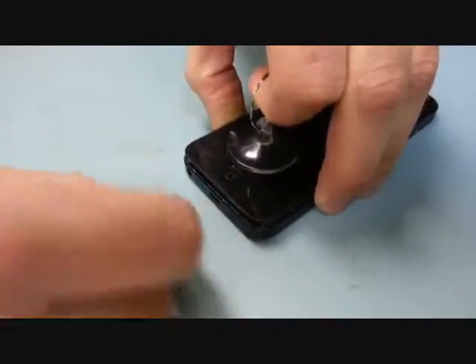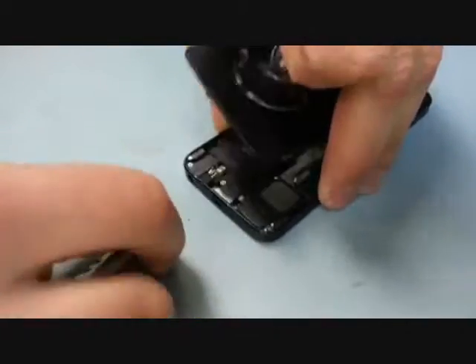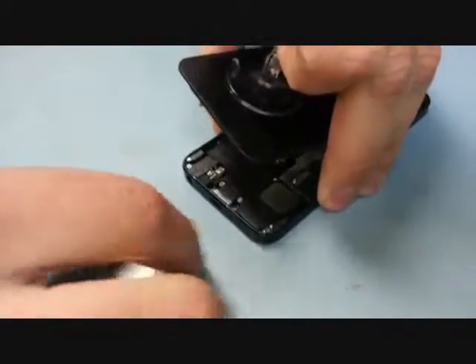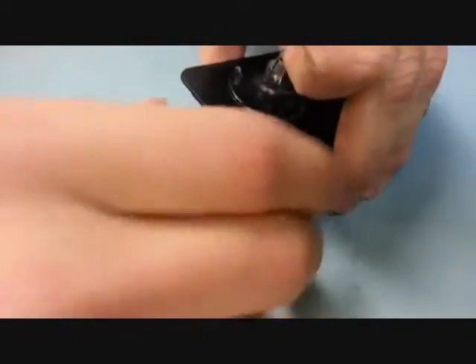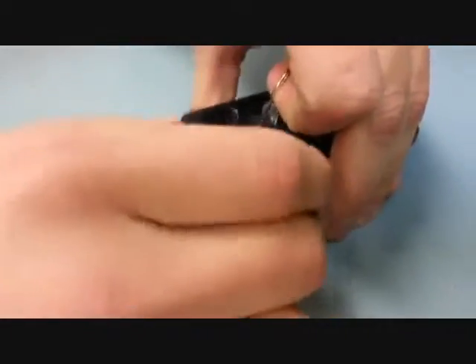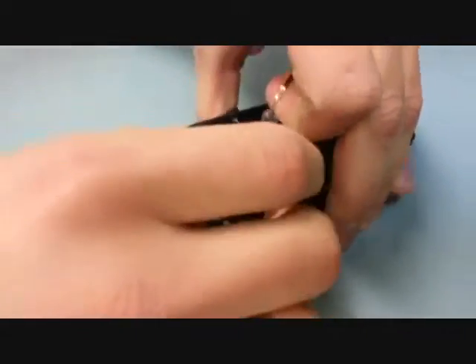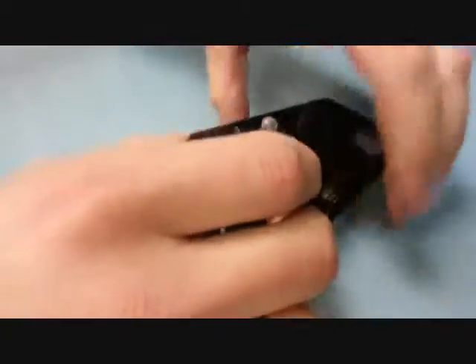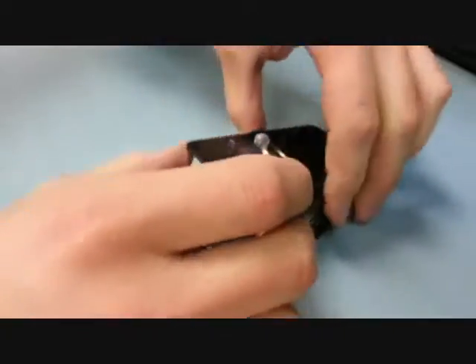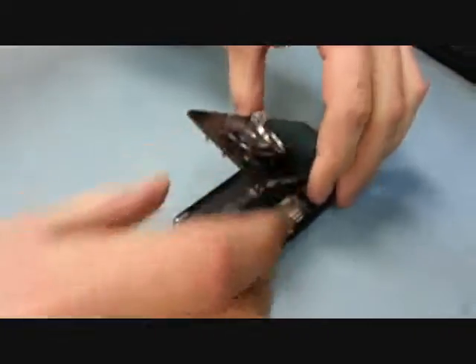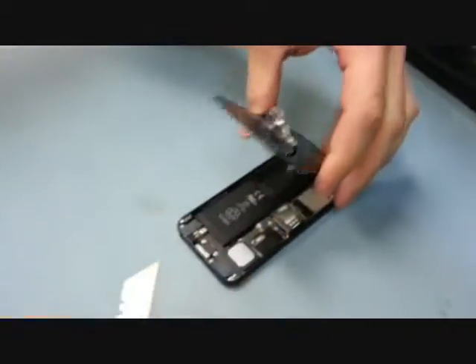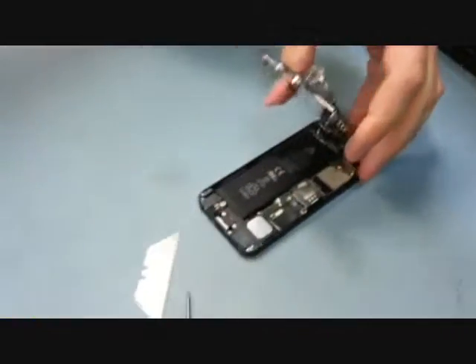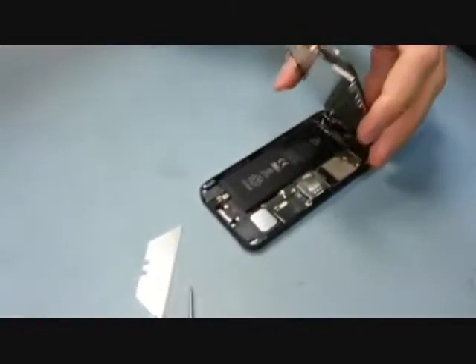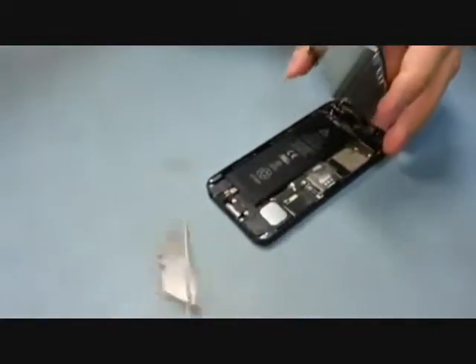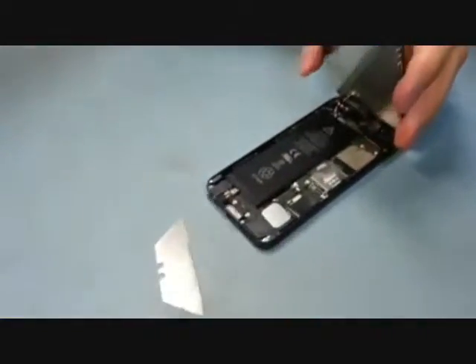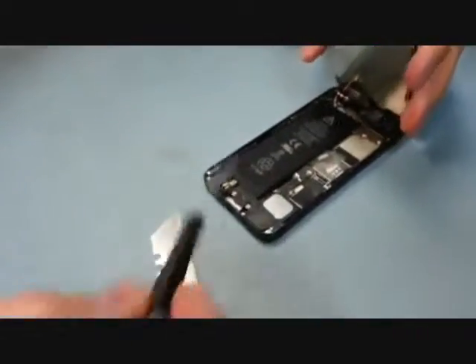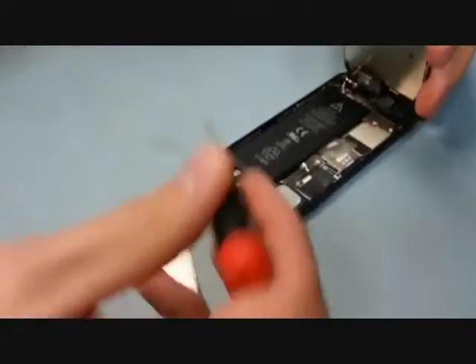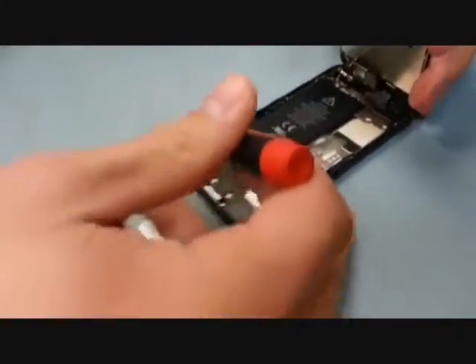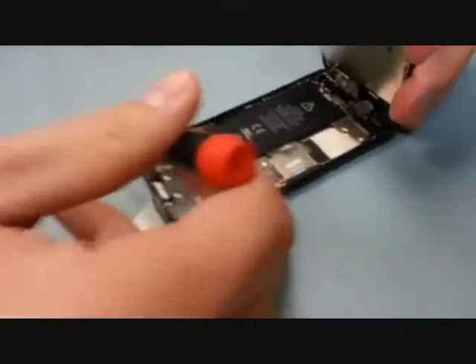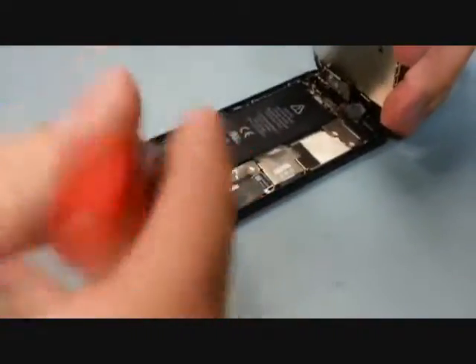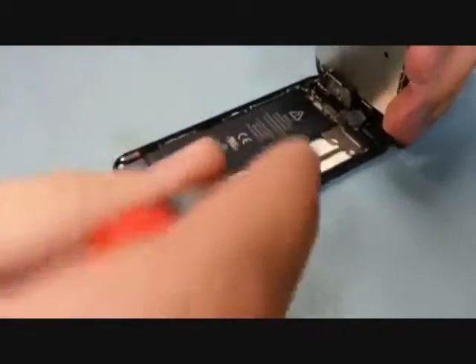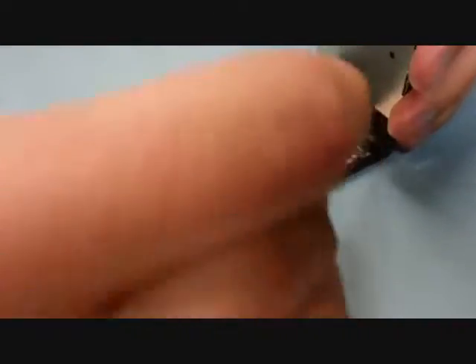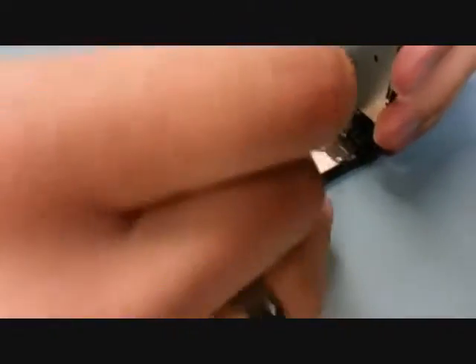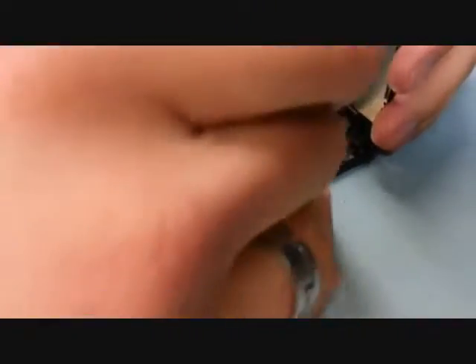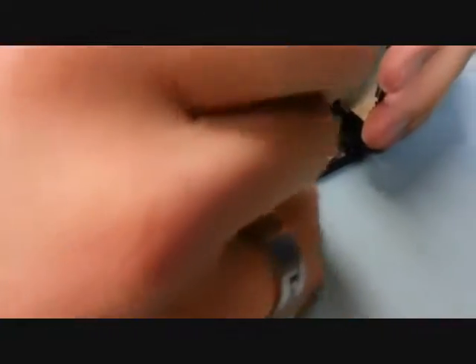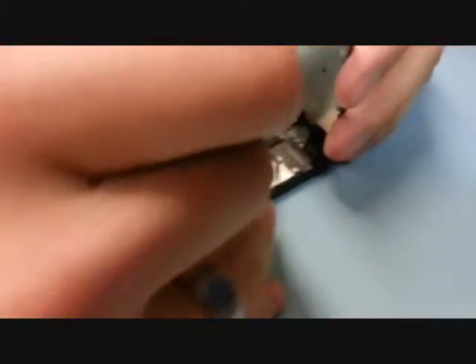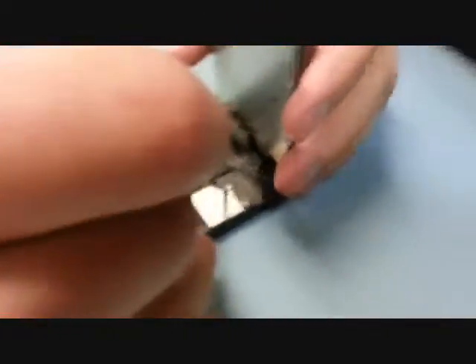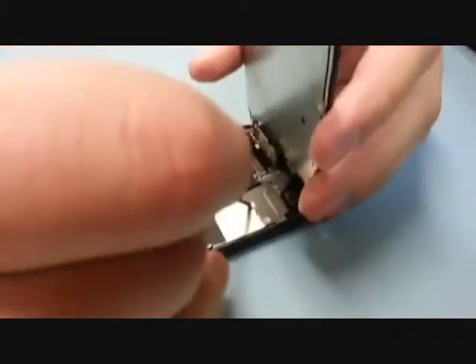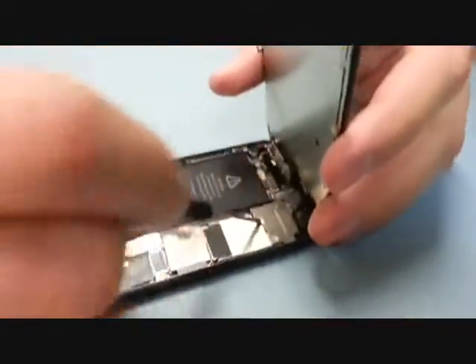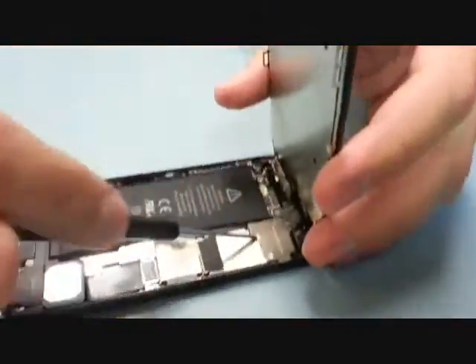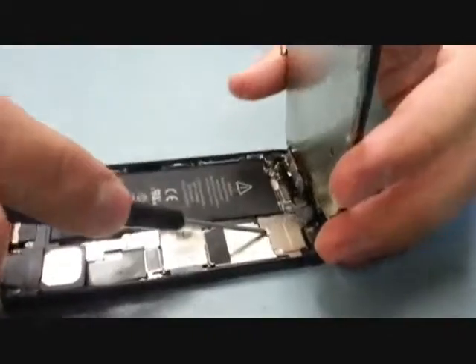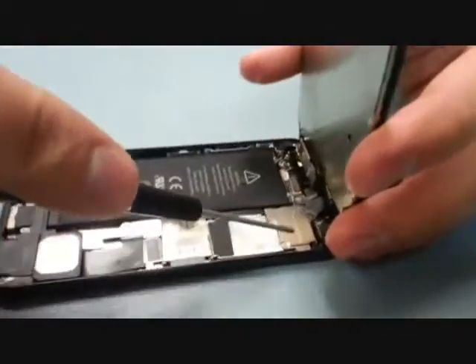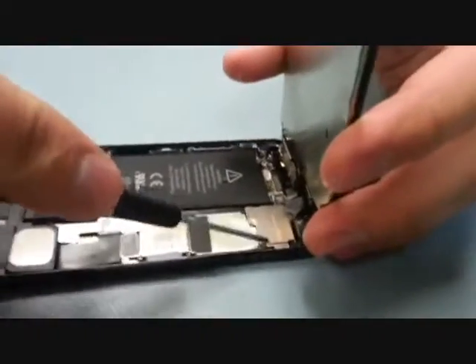There are ribbon cables up along the top, so be very careful when you're pulling it away because if you damage those ribbon cables, especially on your new screen, then you'll have some problems.